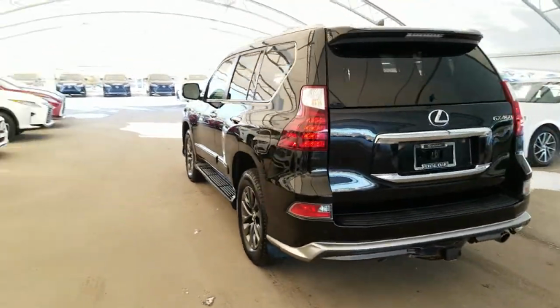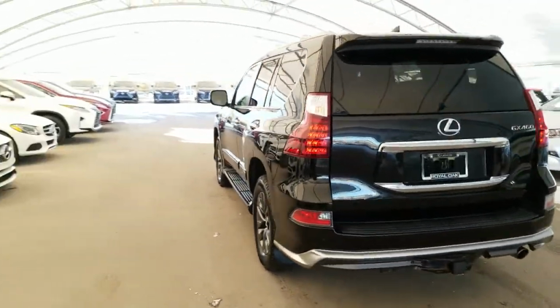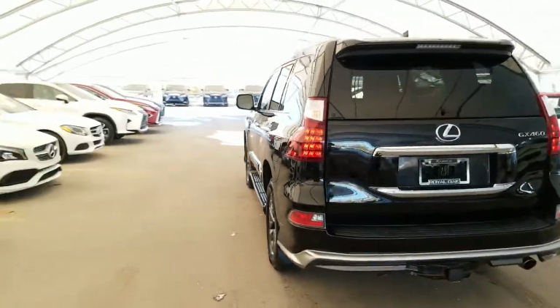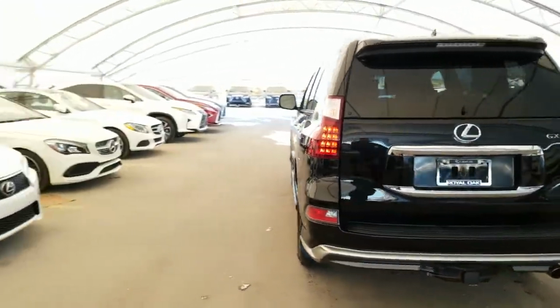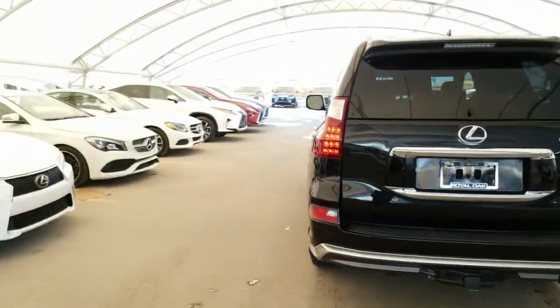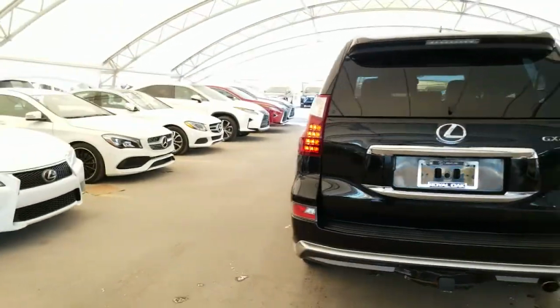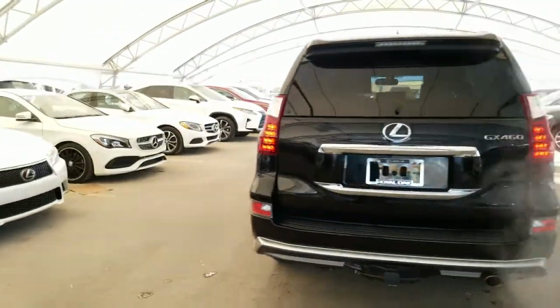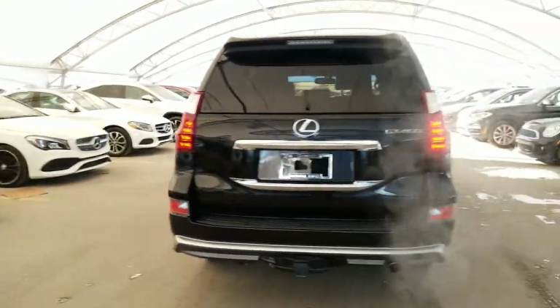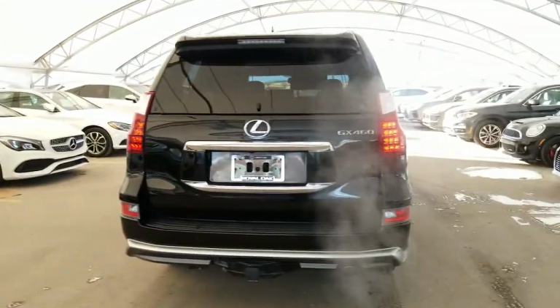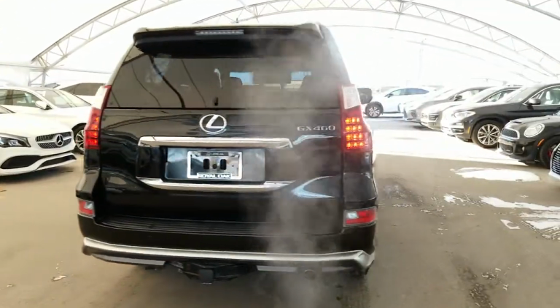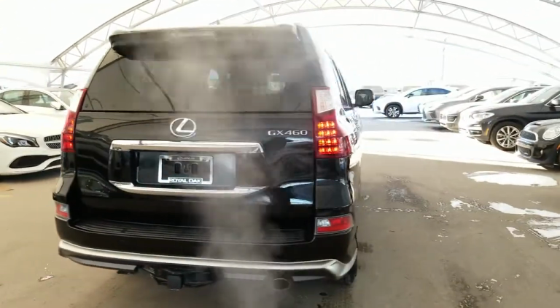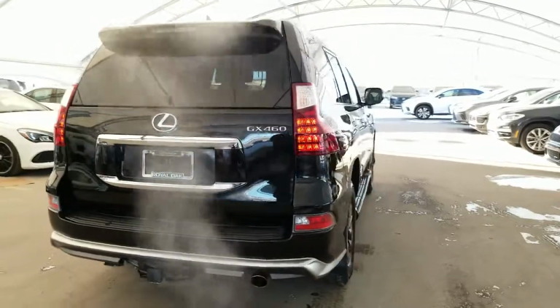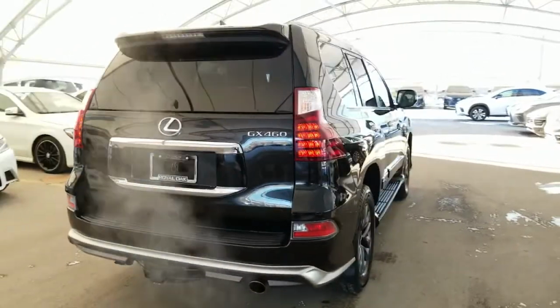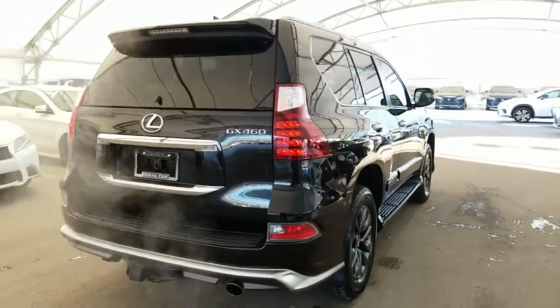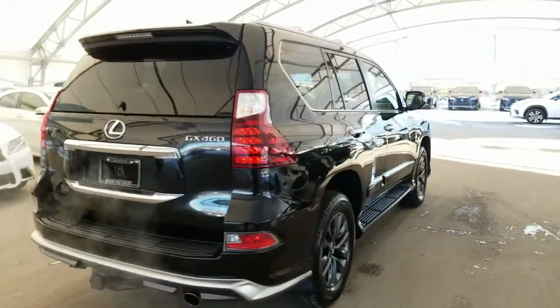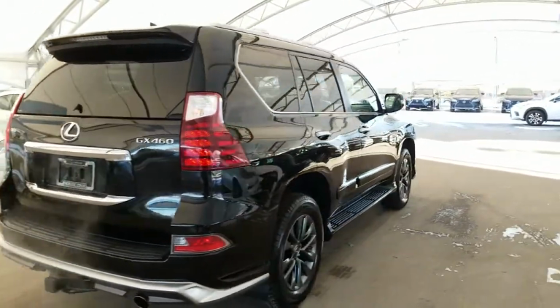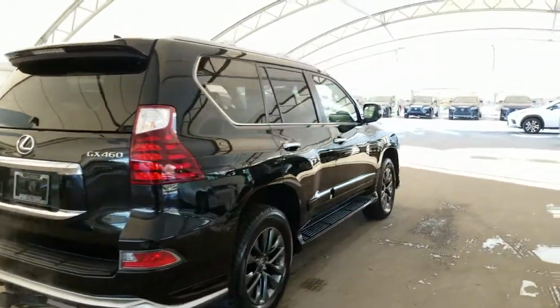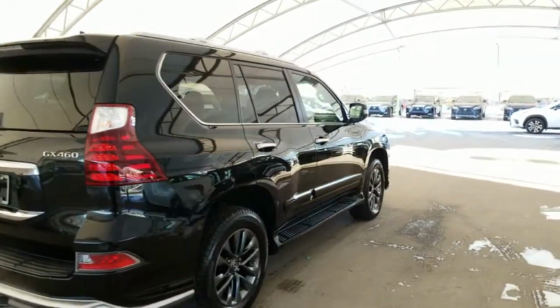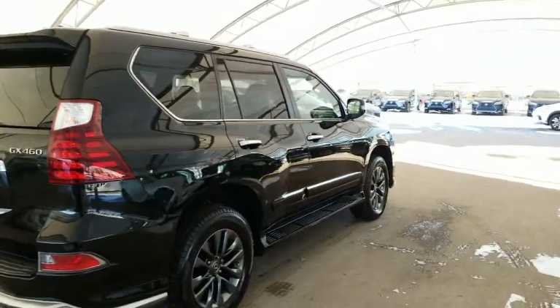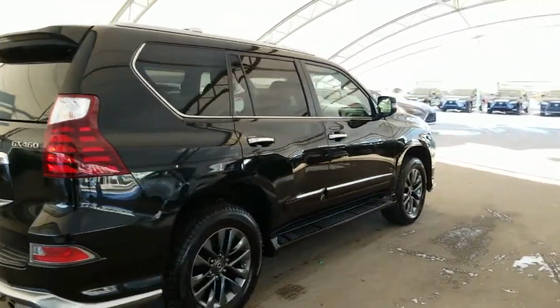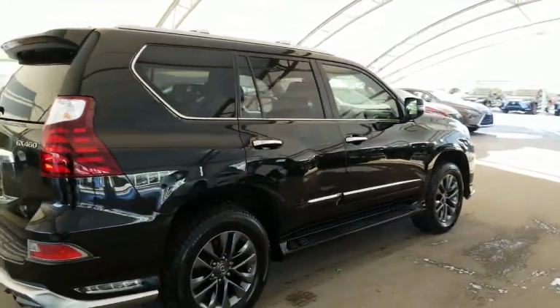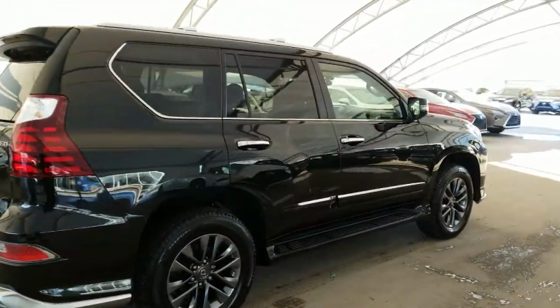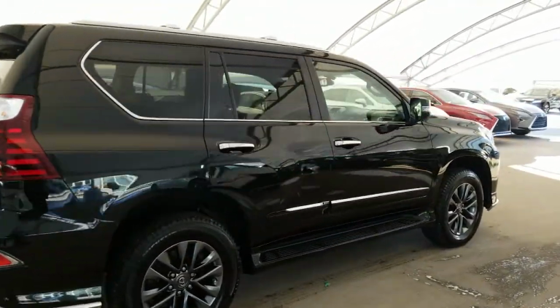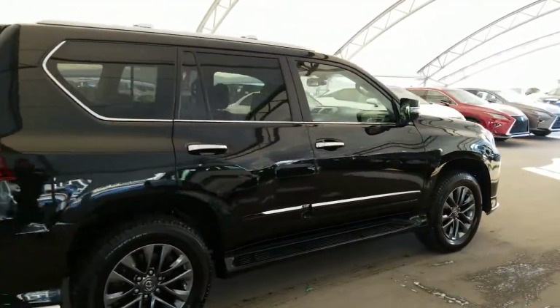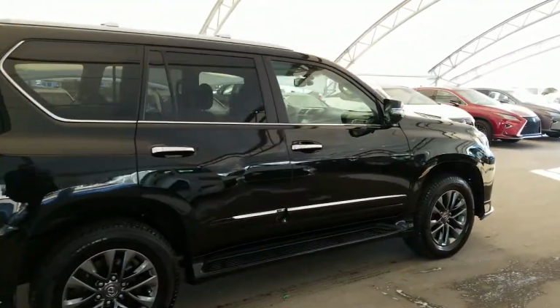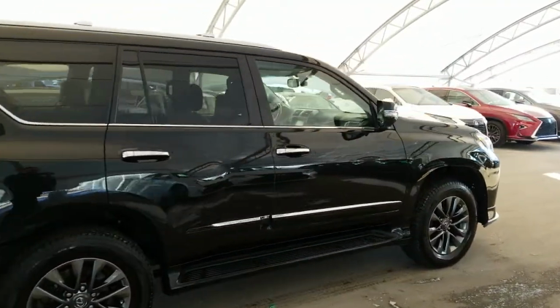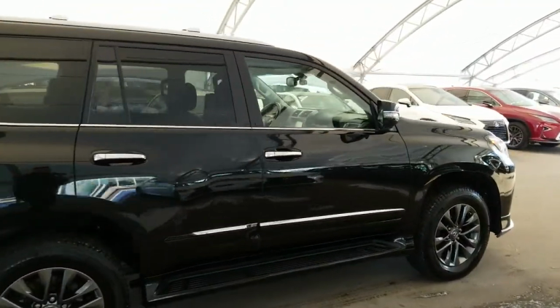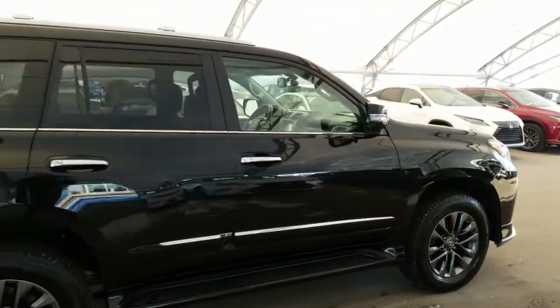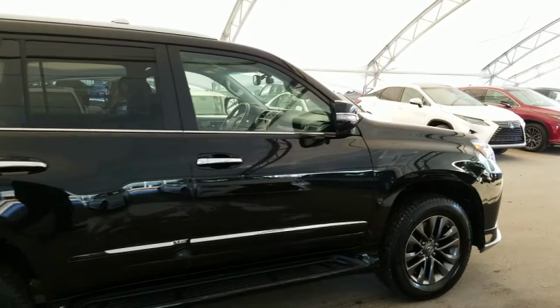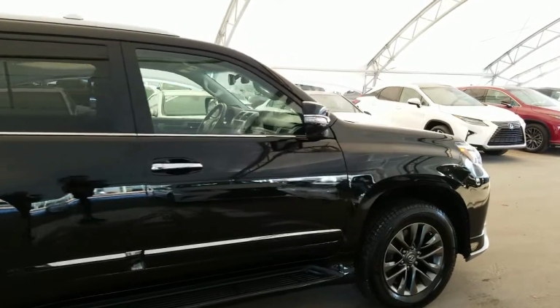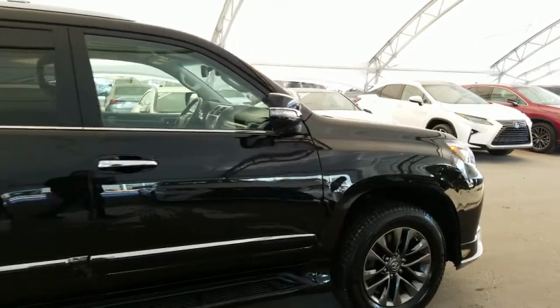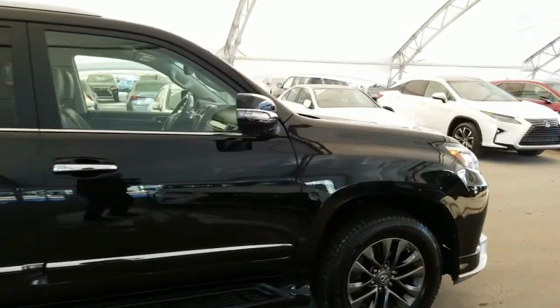All vehicles purchased at Lexus of Royal Oak come with an automatic enrollment into our Royal VIP Rewards Program. This vehicle is a low mileage local Calgary car.